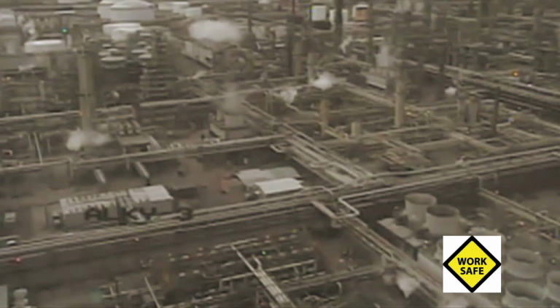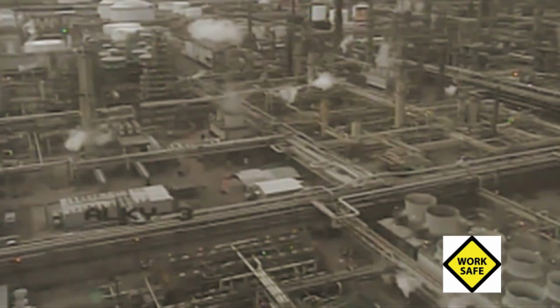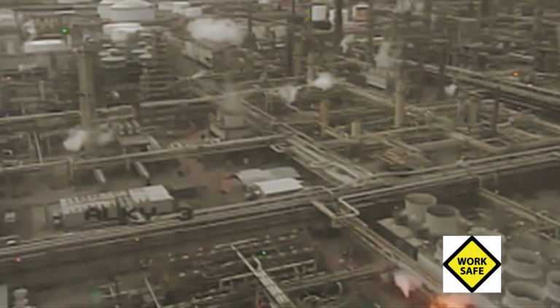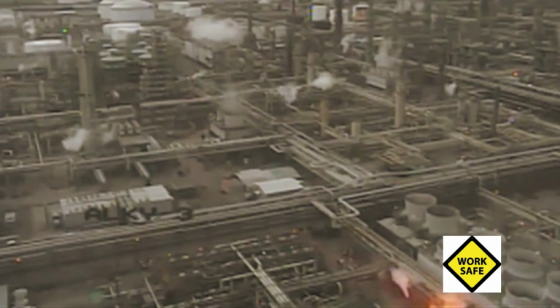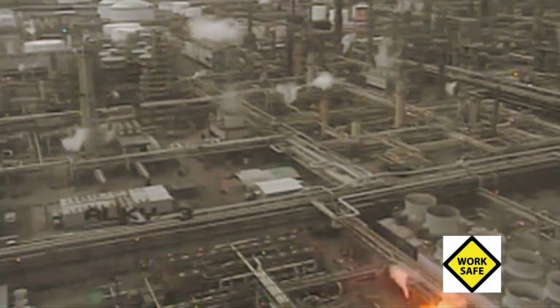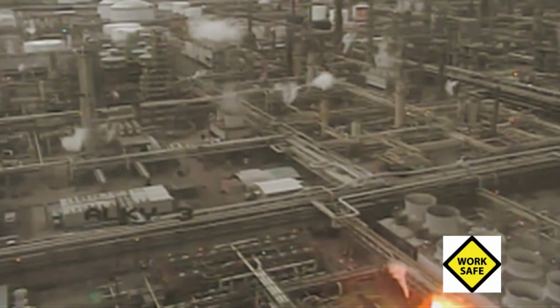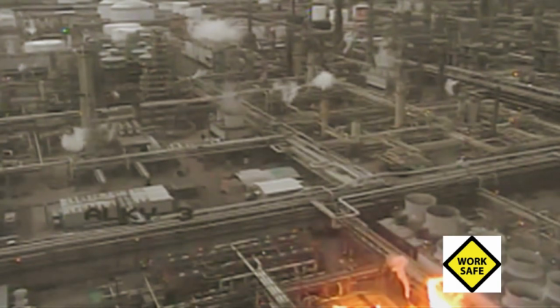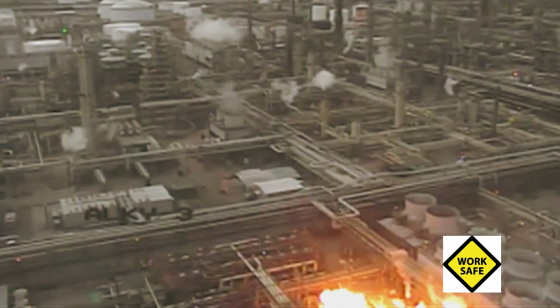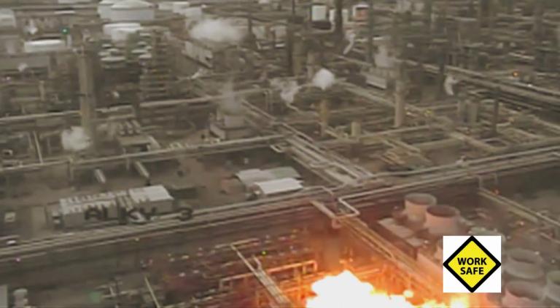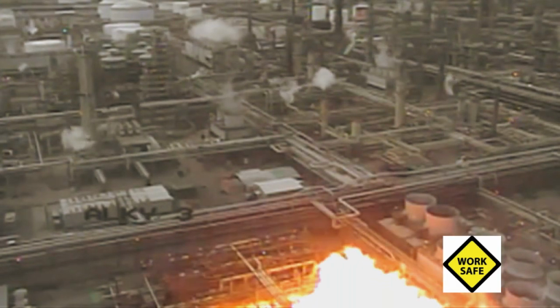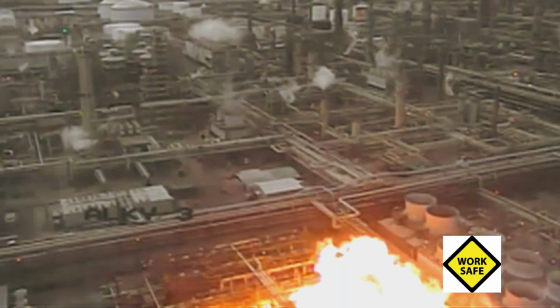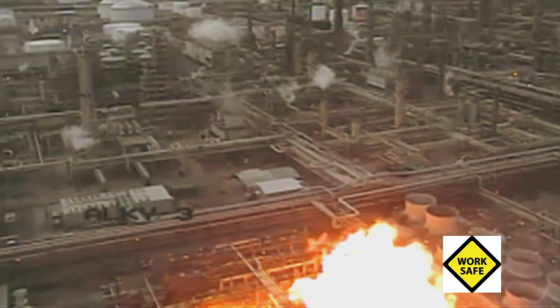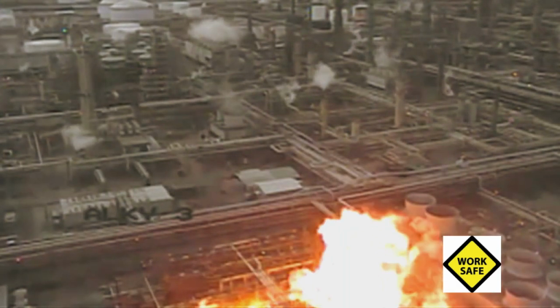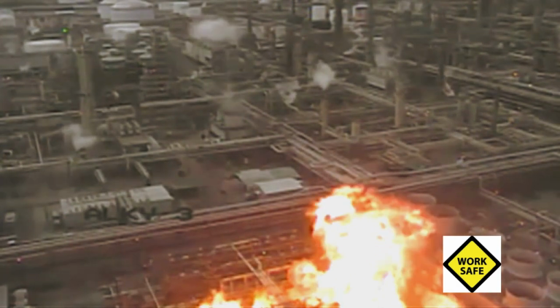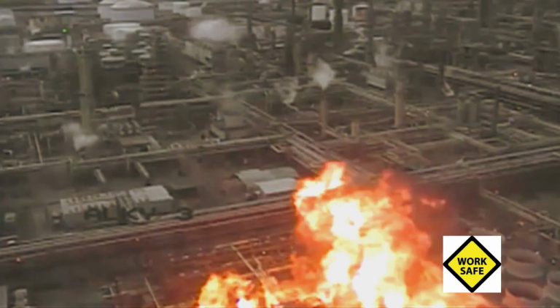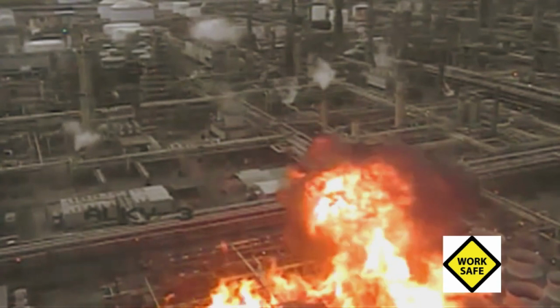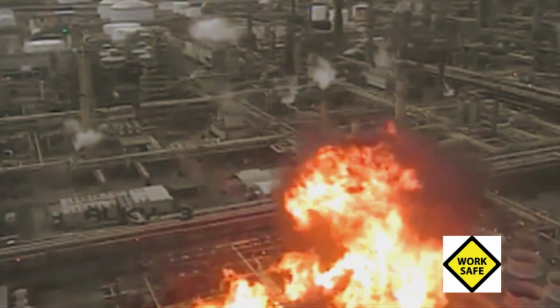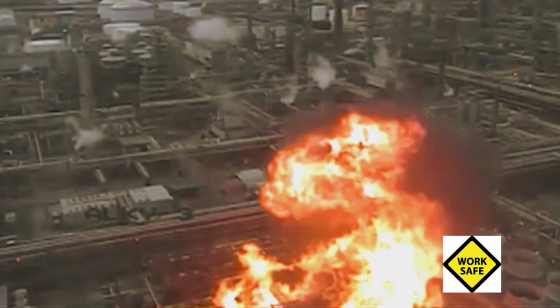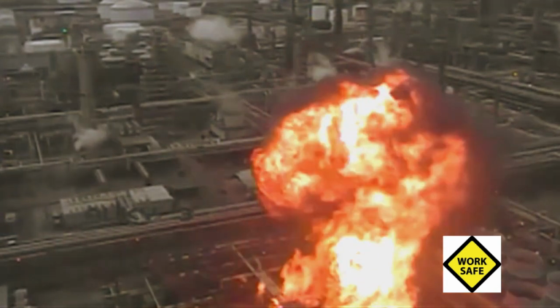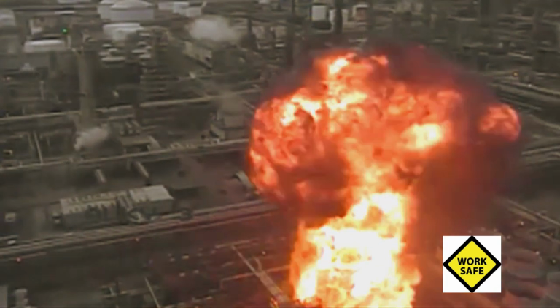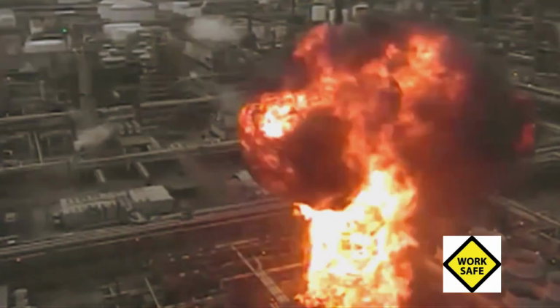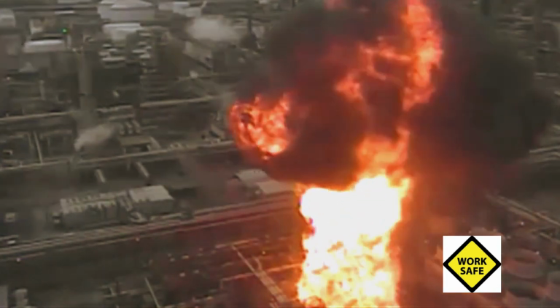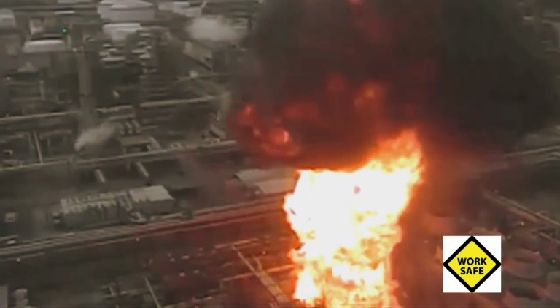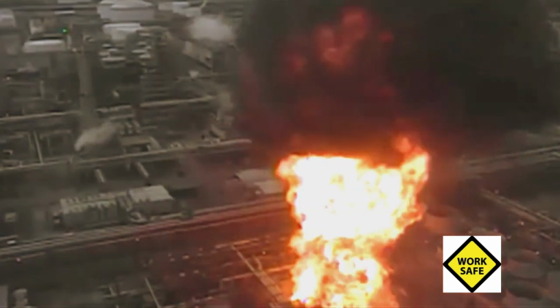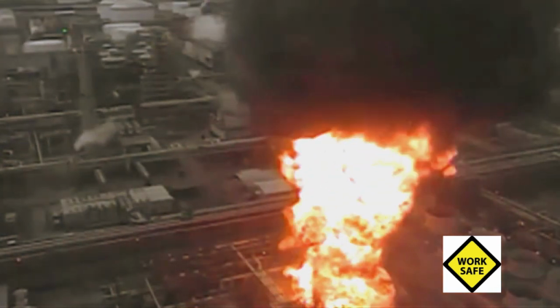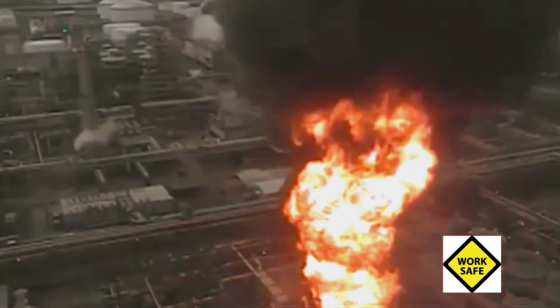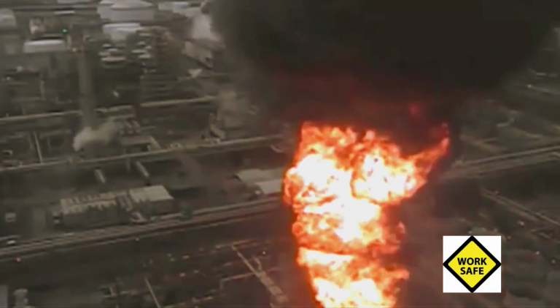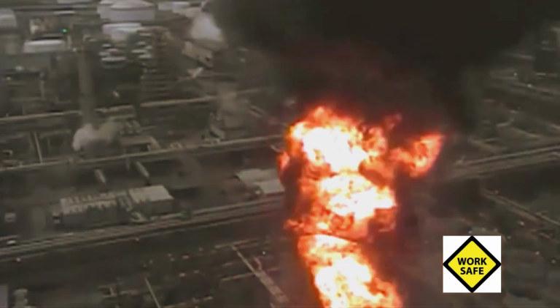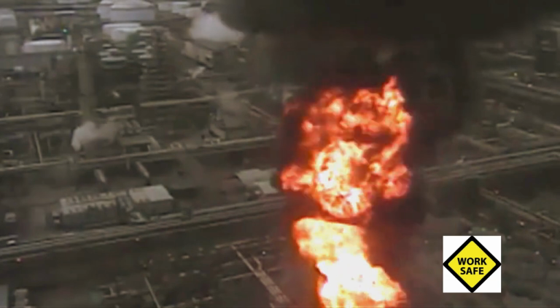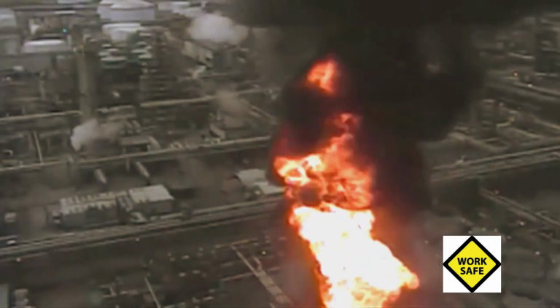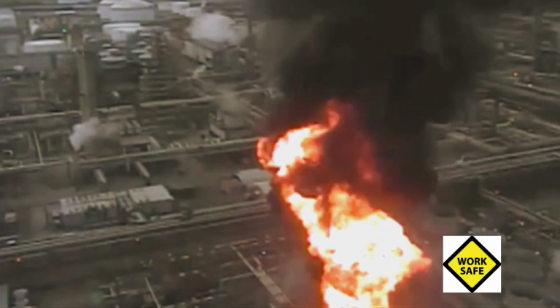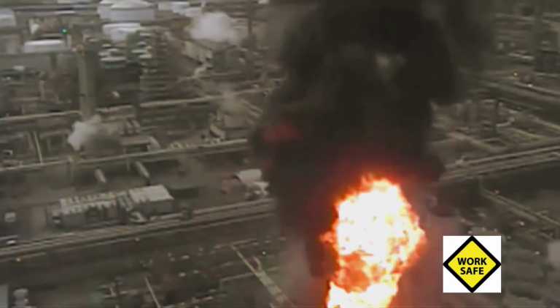November 22, 2016, the ExxonMobil refinery in Baton Rouge, Louisiana. A fire erupted during maintenance activities, severely burning four workers.